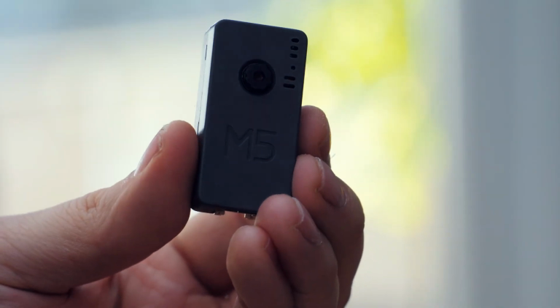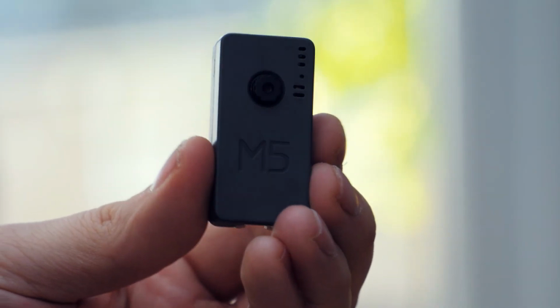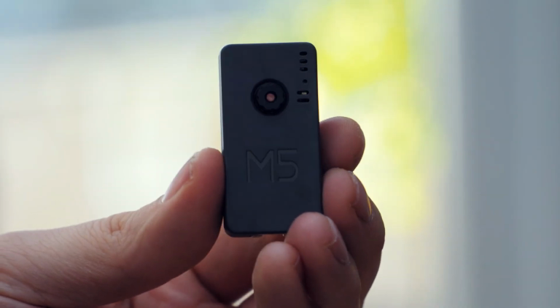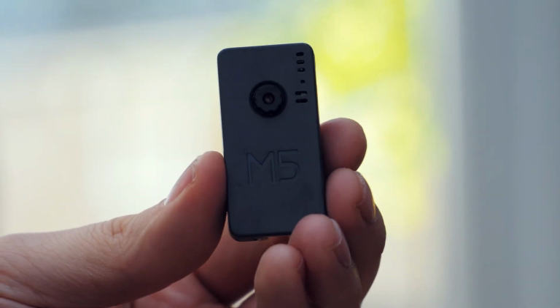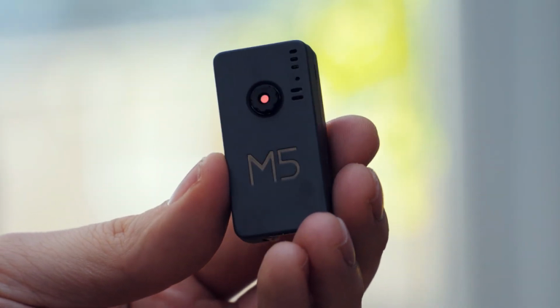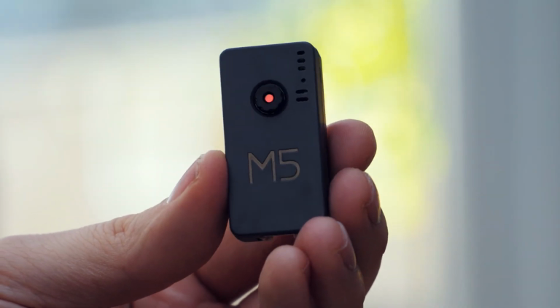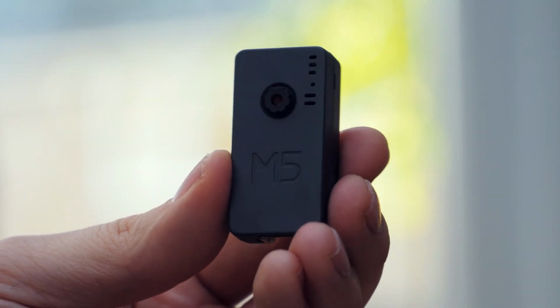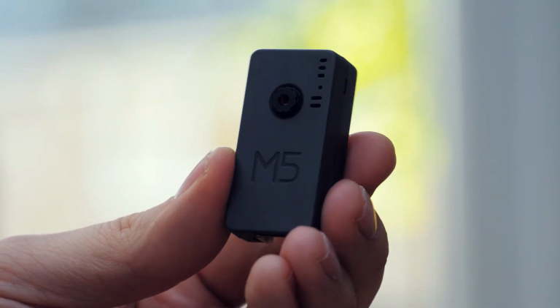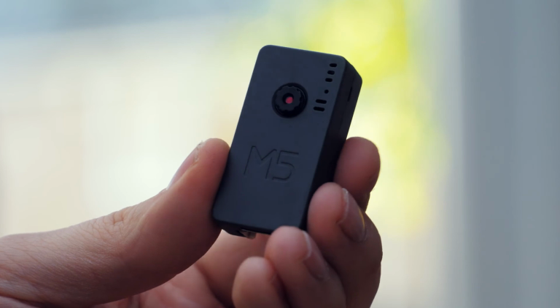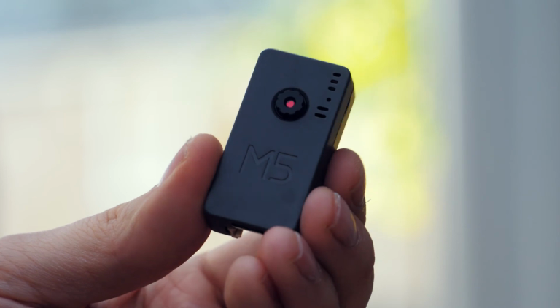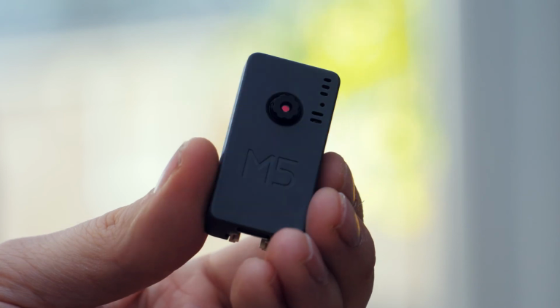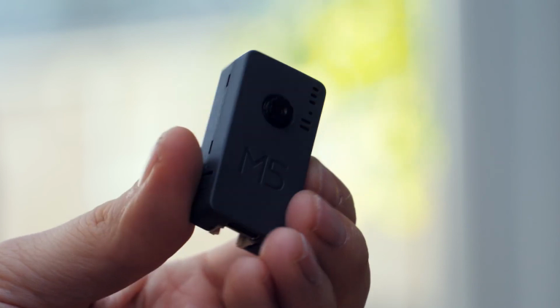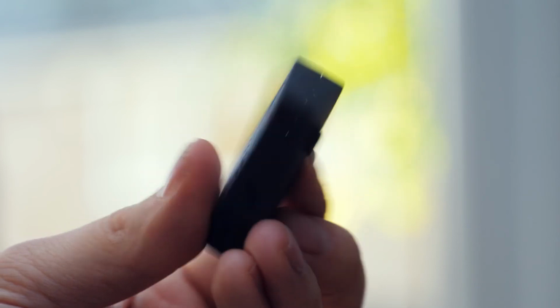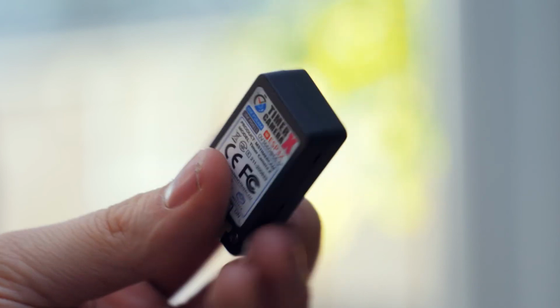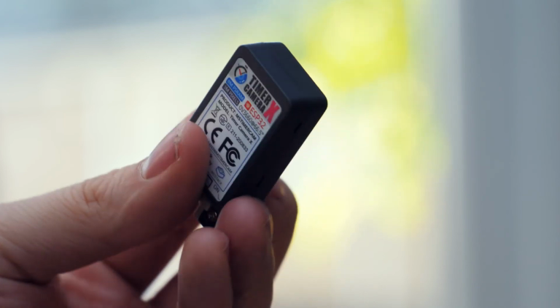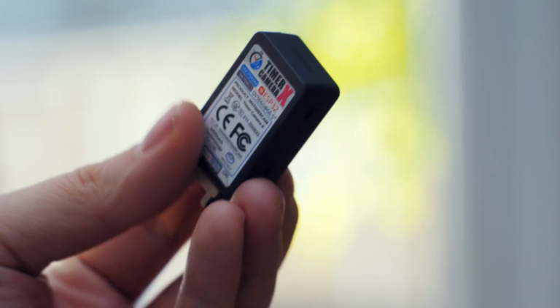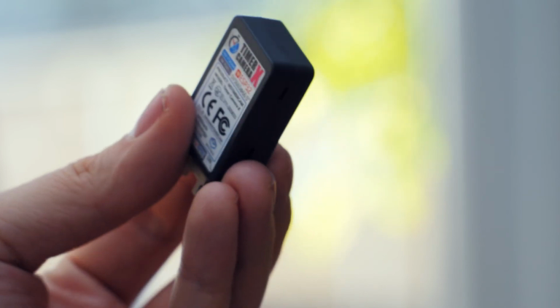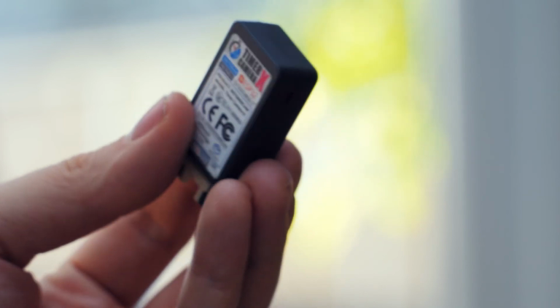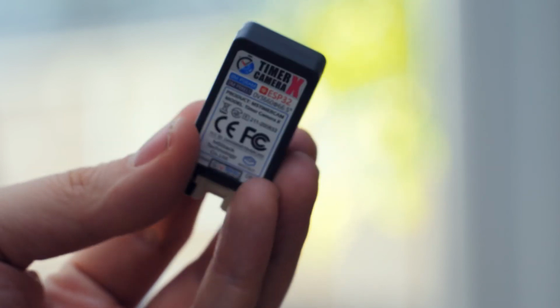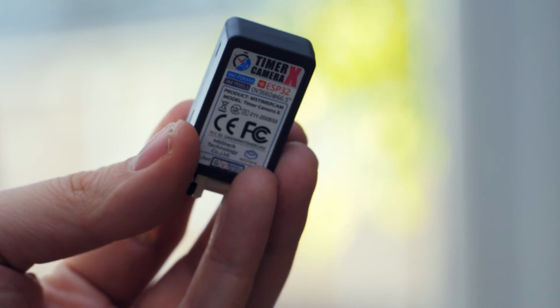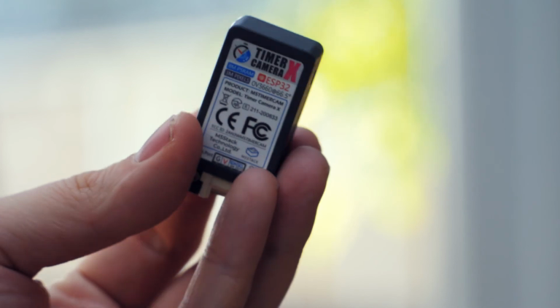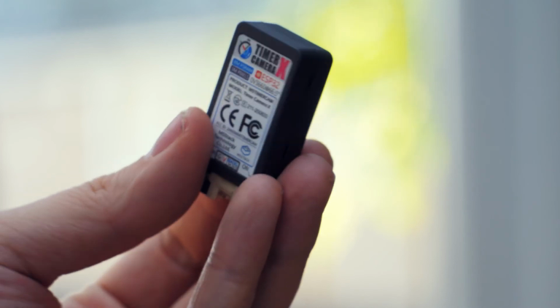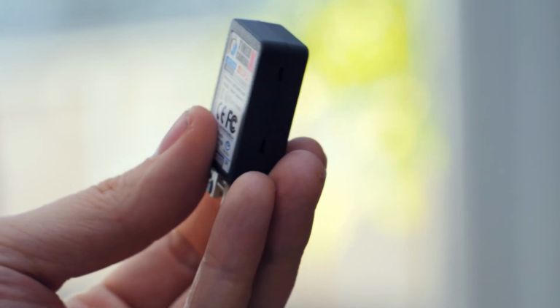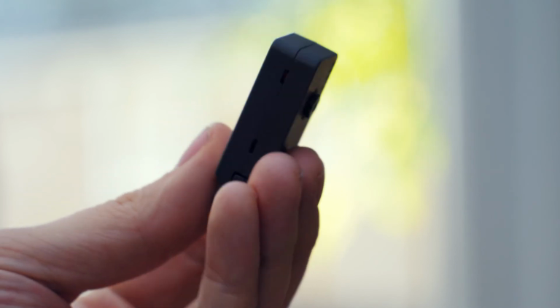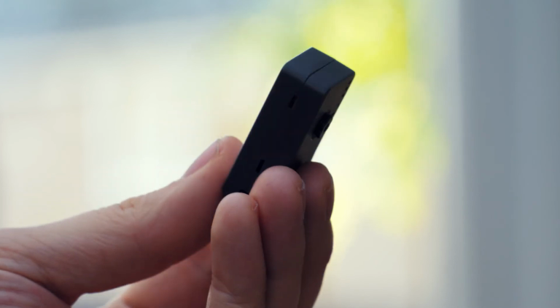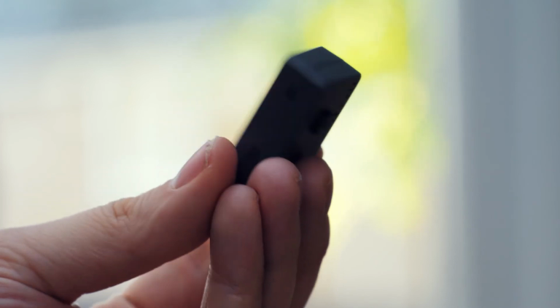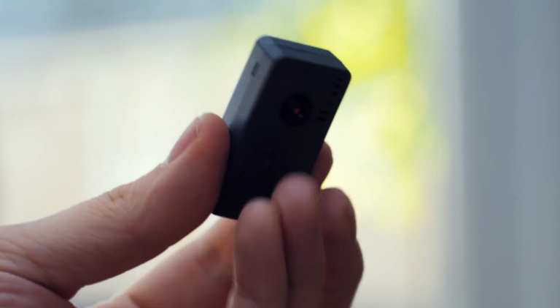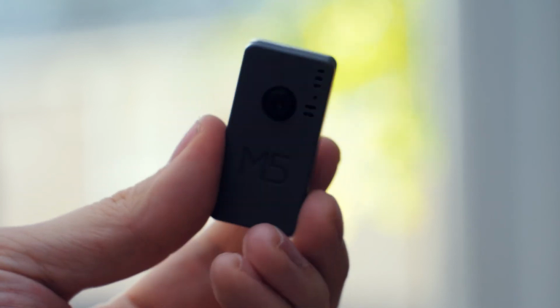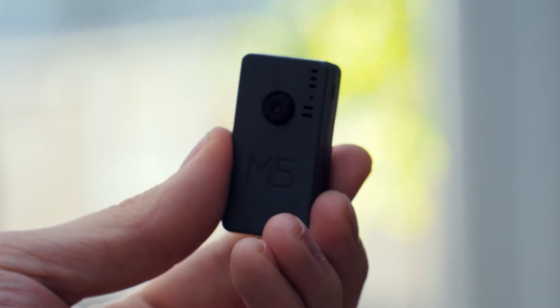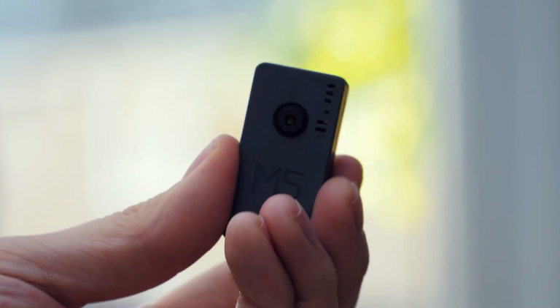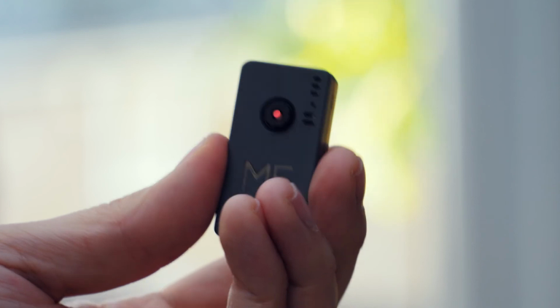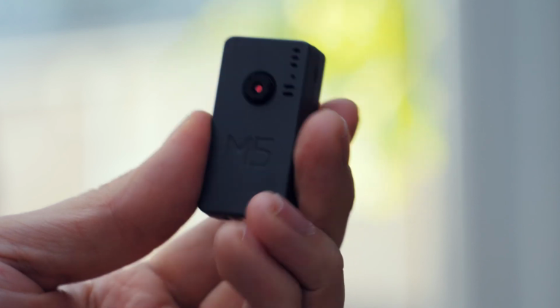I'd really like to see some more documentation, and I really hope it gets UIFlow support. With that in place, I think M5Stack are really onto a winner with this one. Thanks for watching — hit subscribe to watch more techie nonsense. Until next time, toodles.